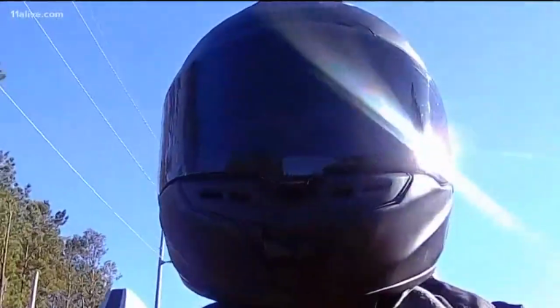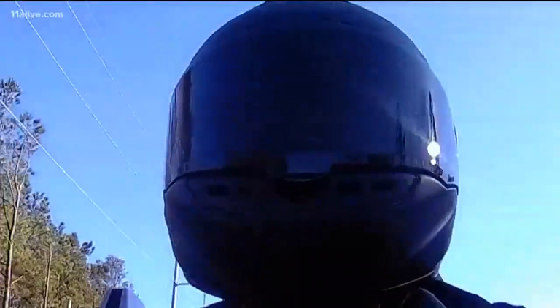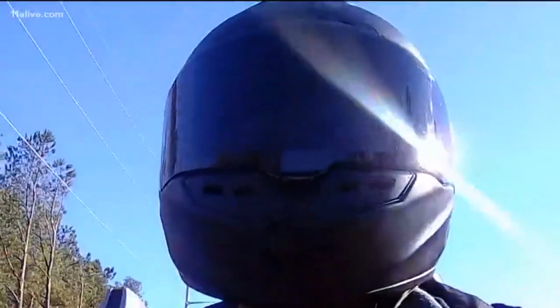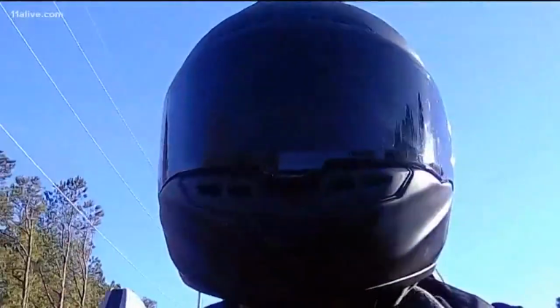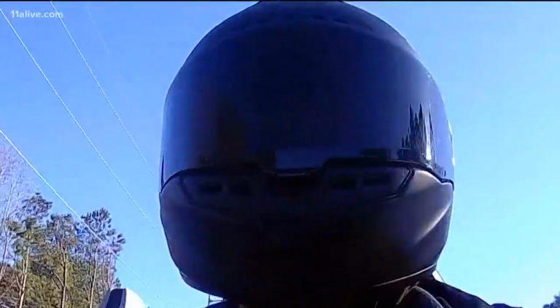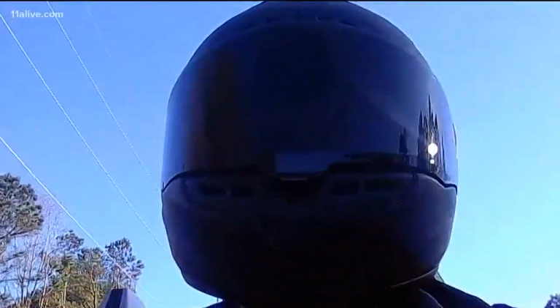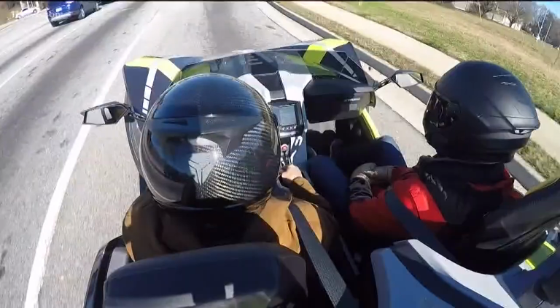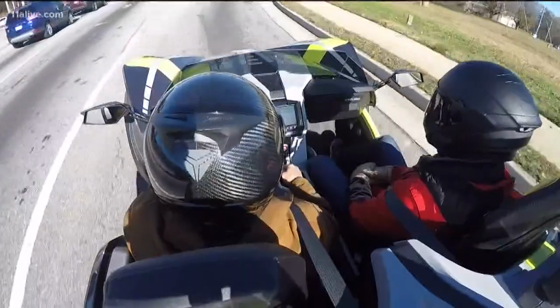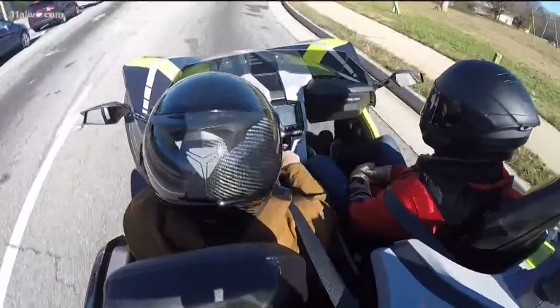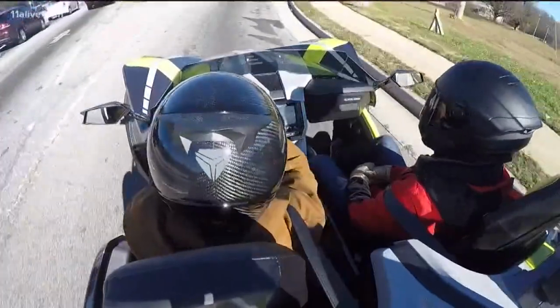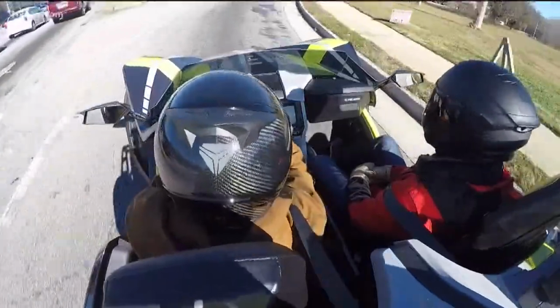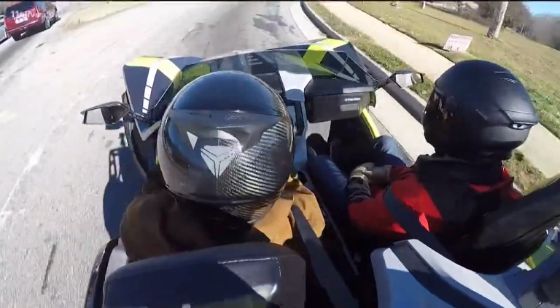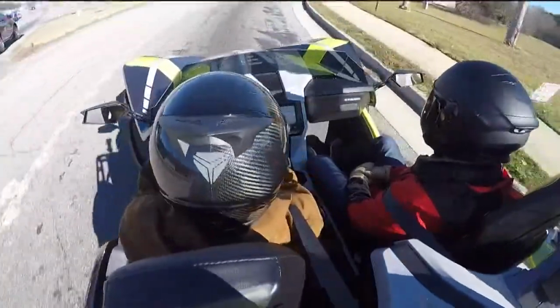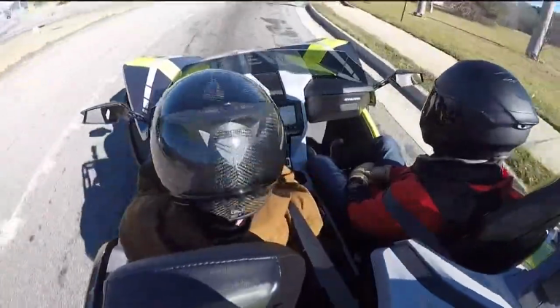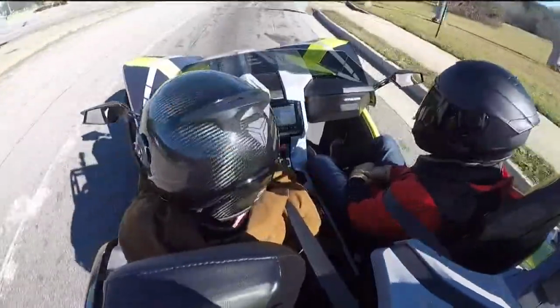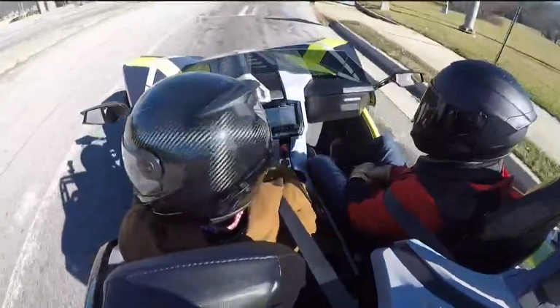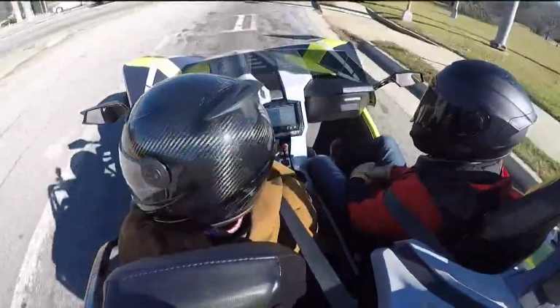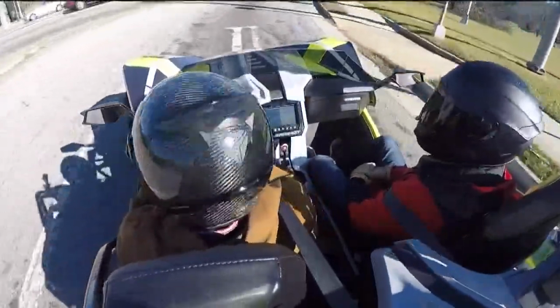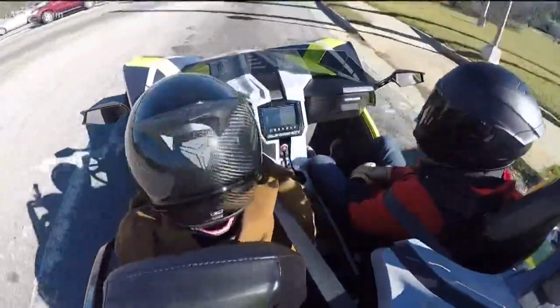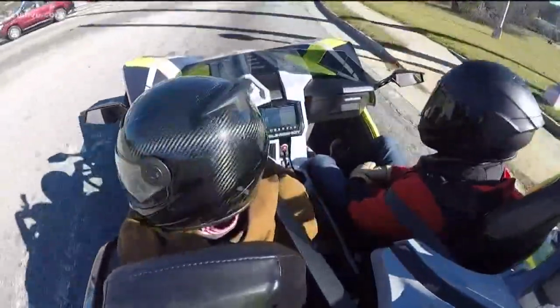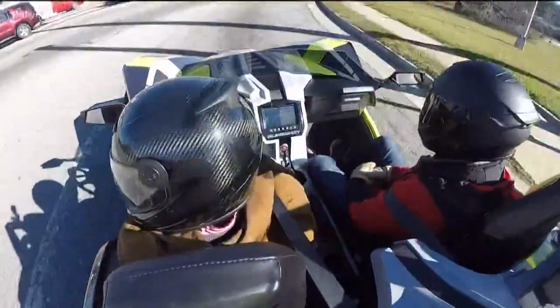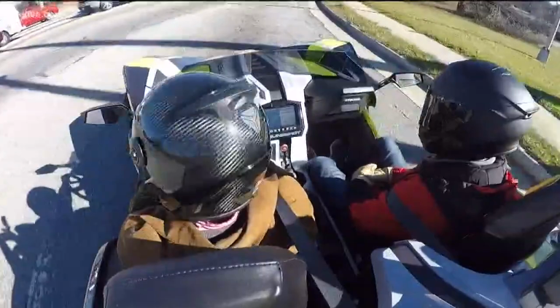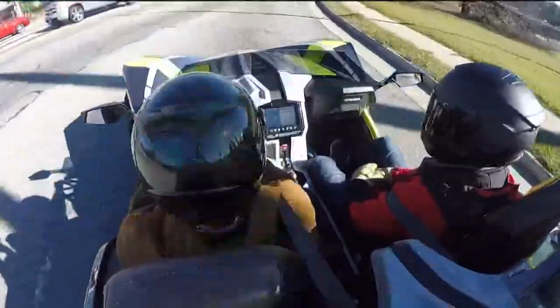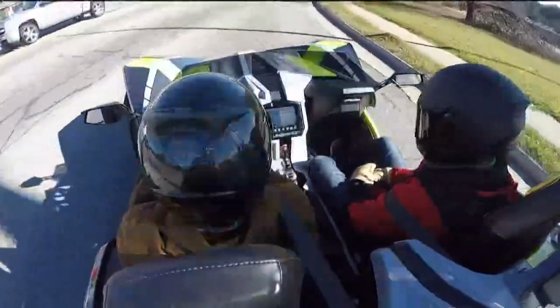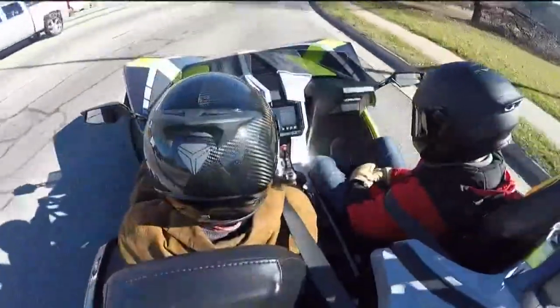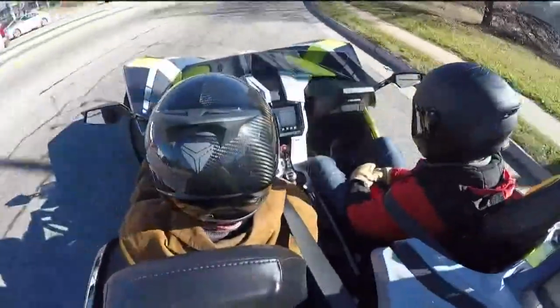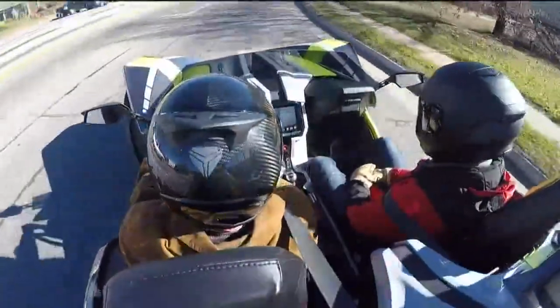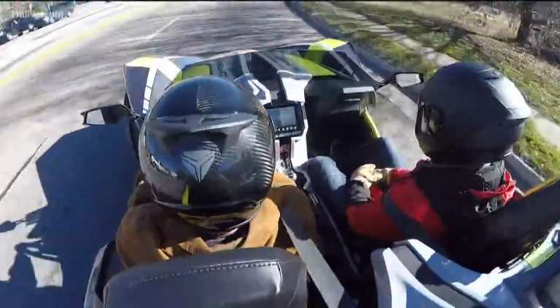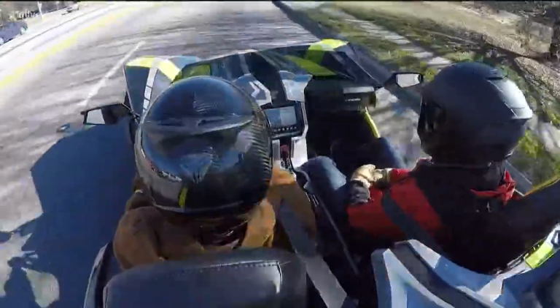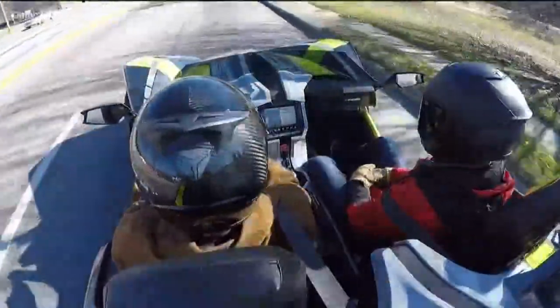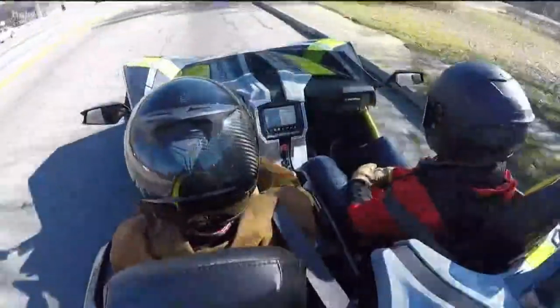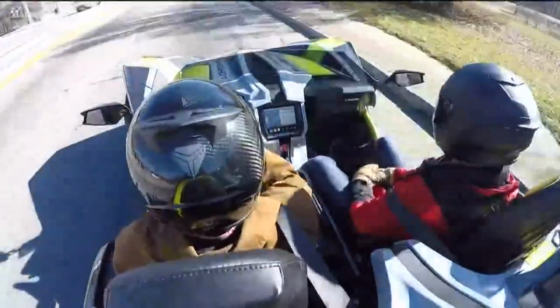I never get over 55. Still, there is some thrill to the ride. I have no idea, but that feels like maybe what it's like to fly a jet plane, except real close to the ground.